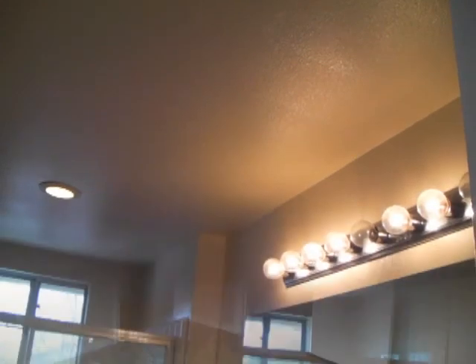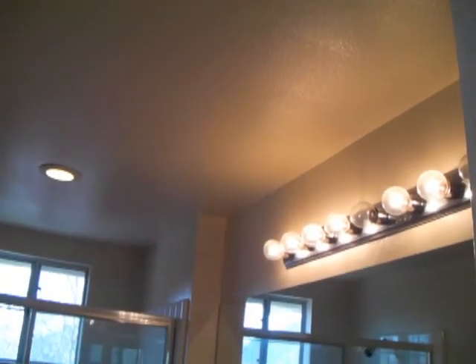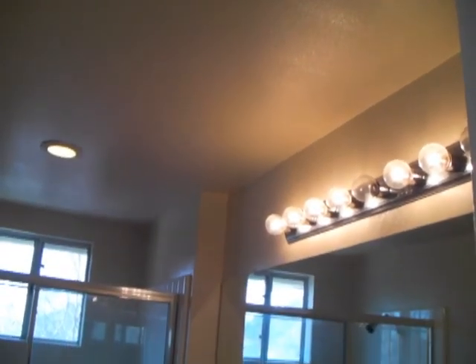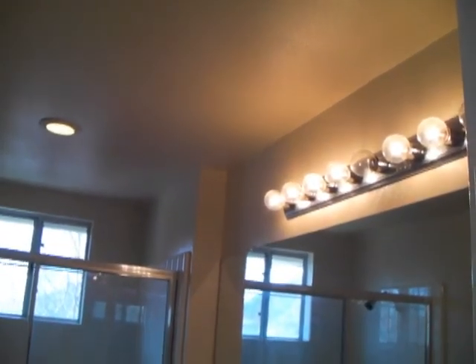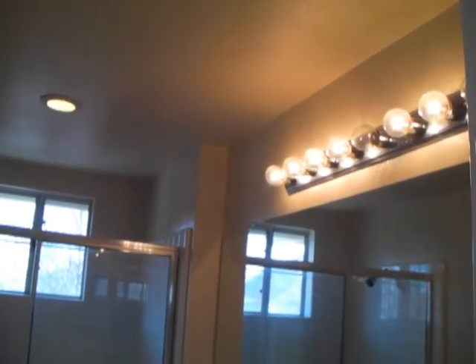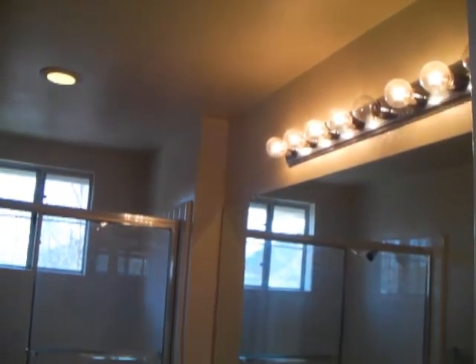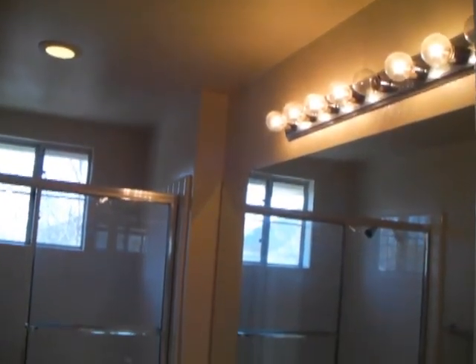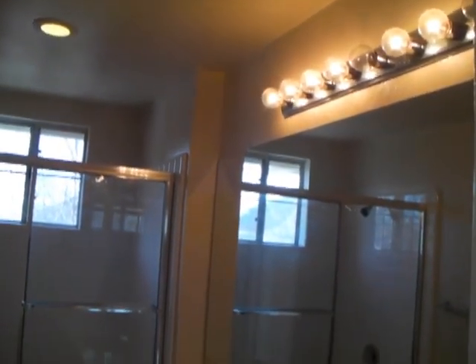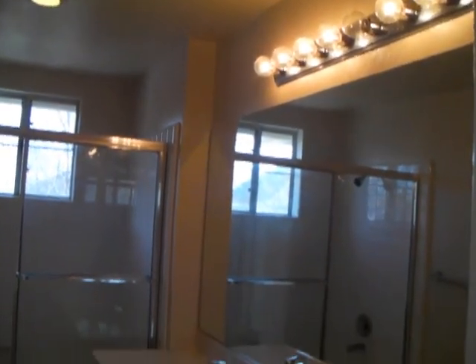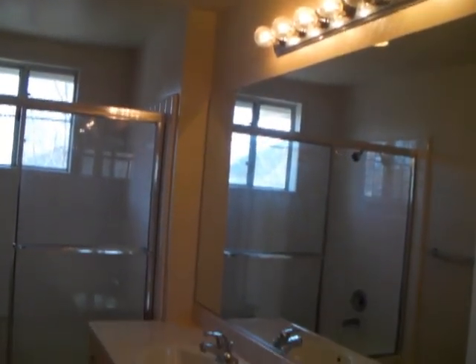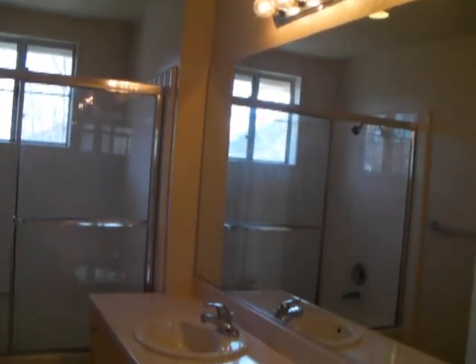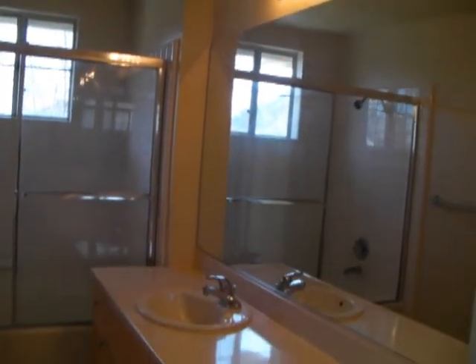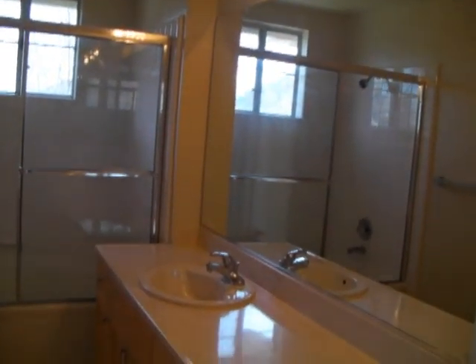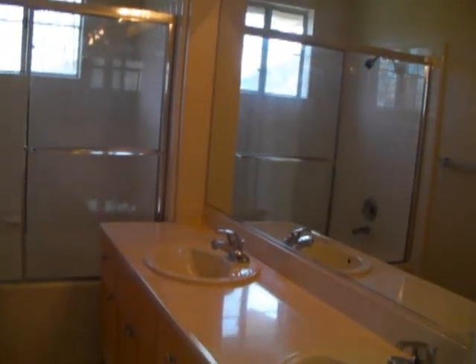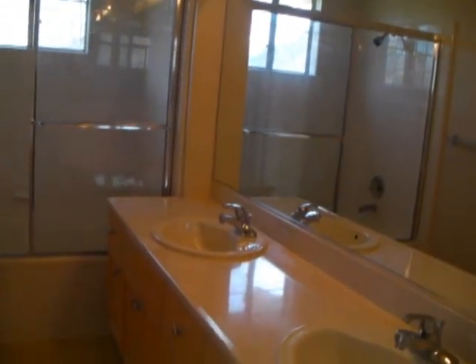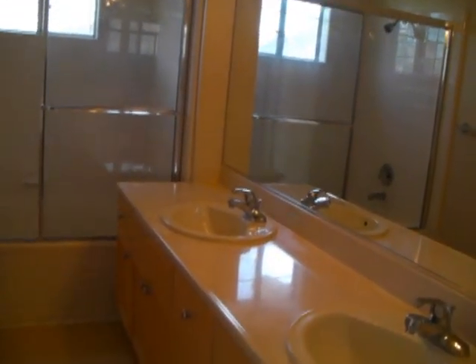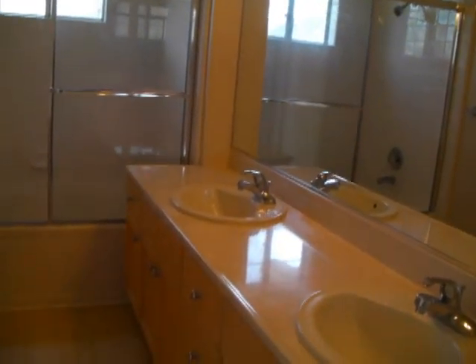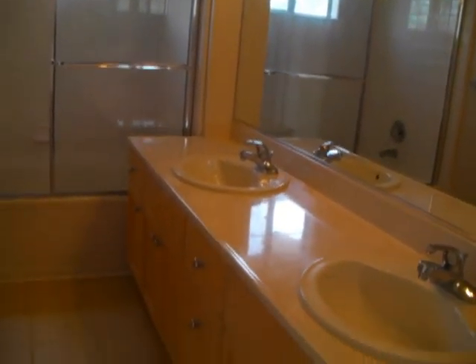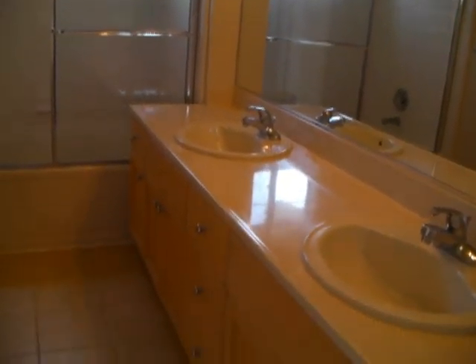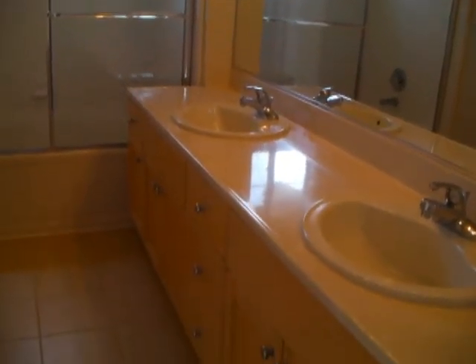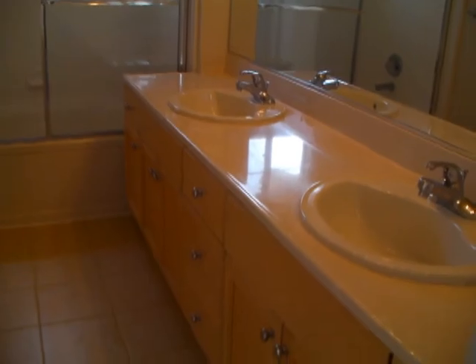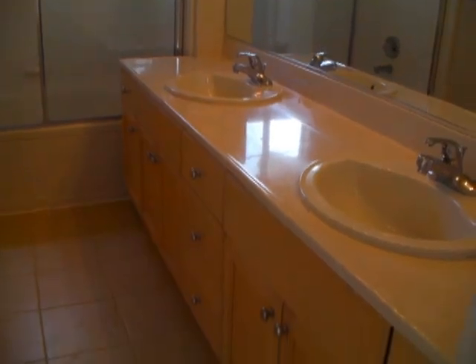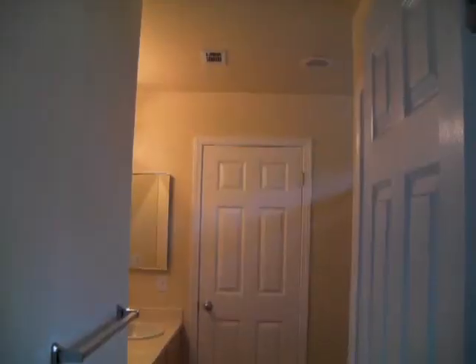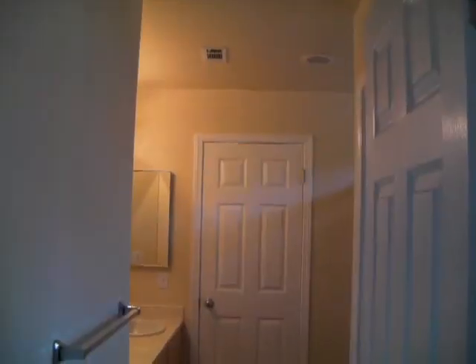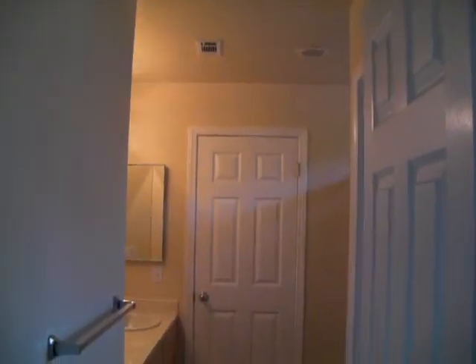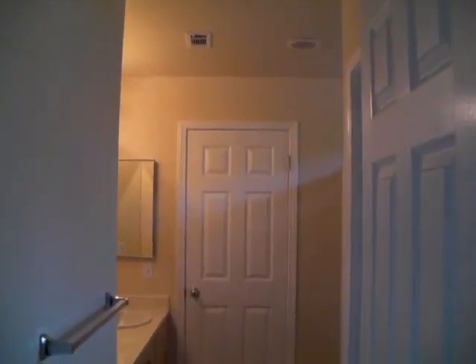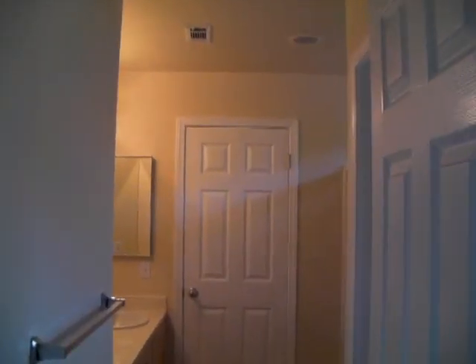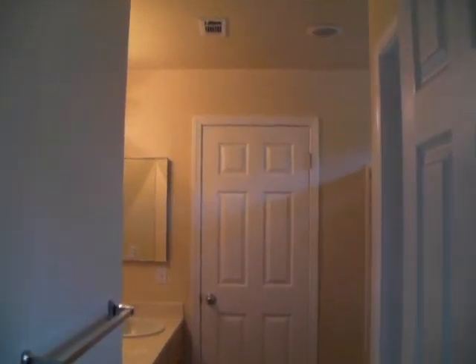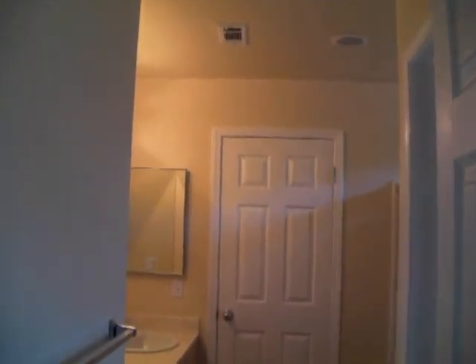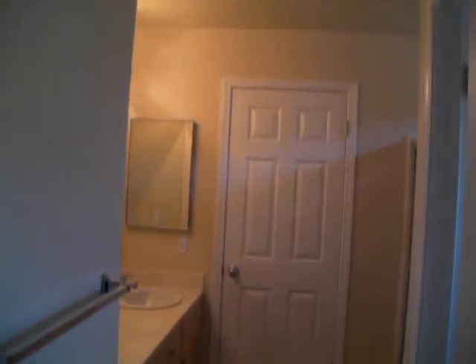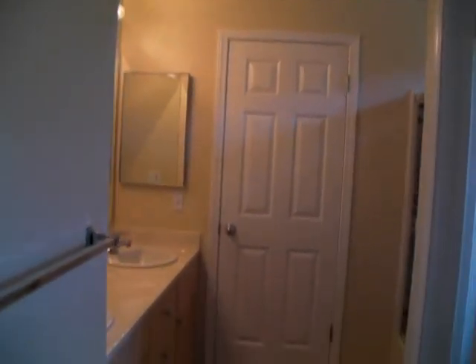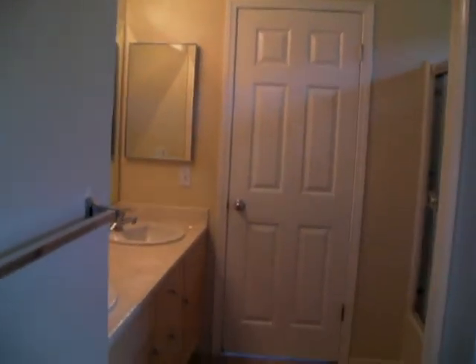Two bathrooms are located upstairs, and one of them has access through two different bedrooms.